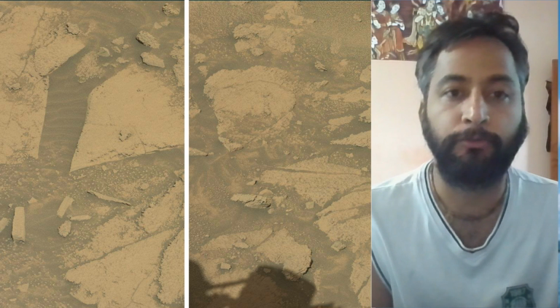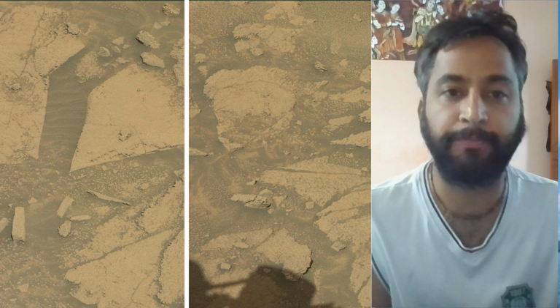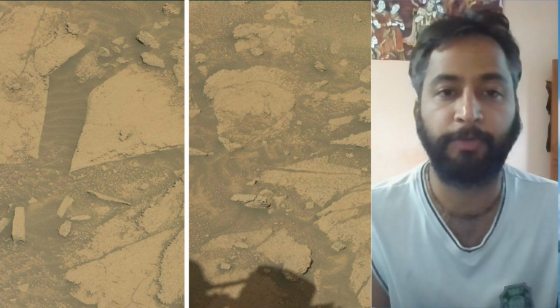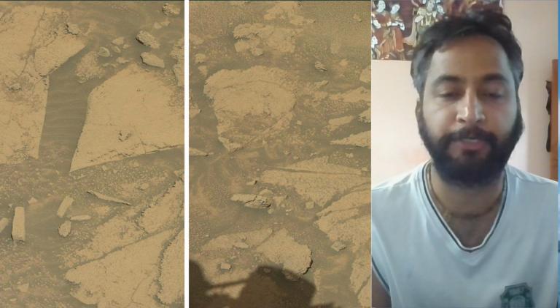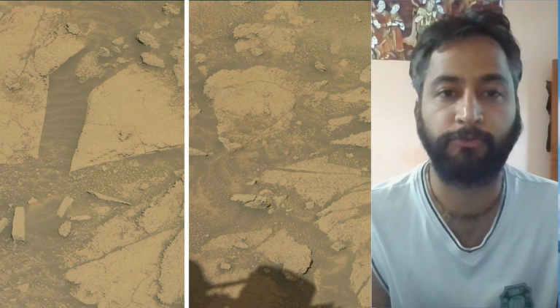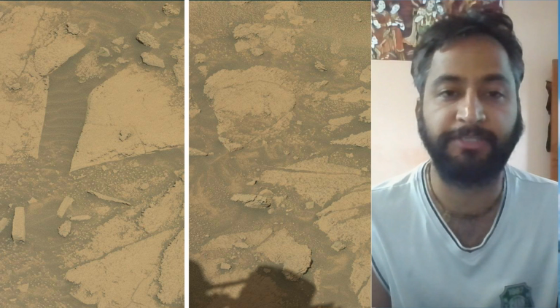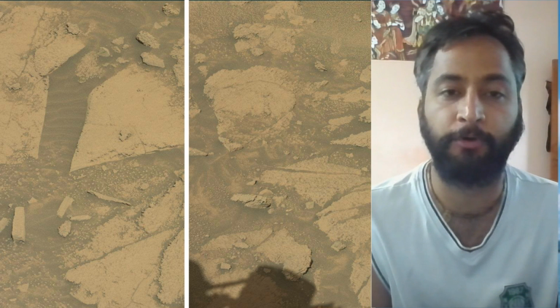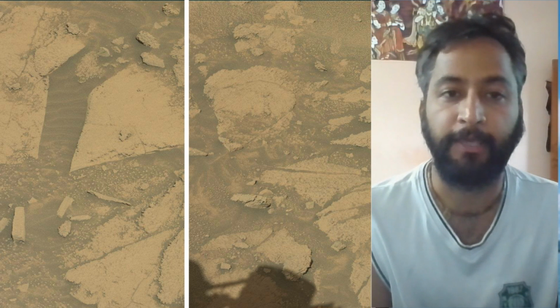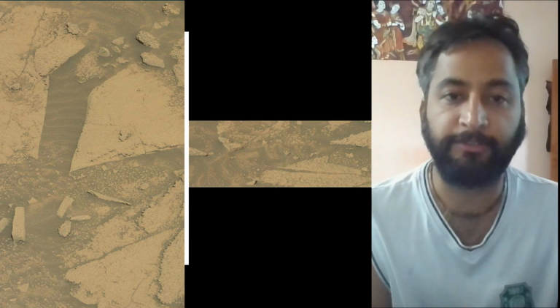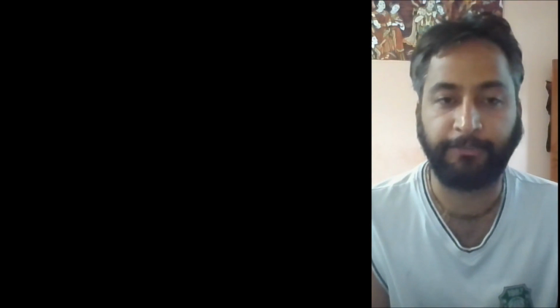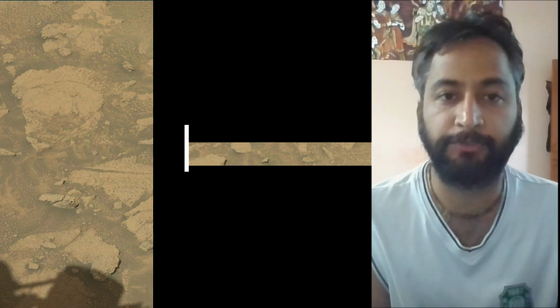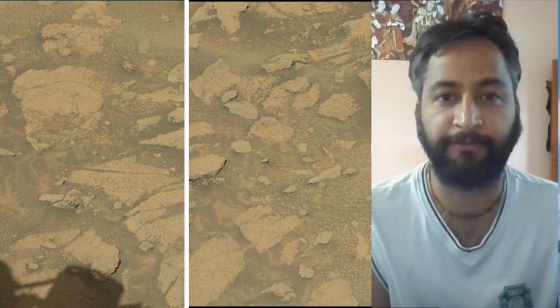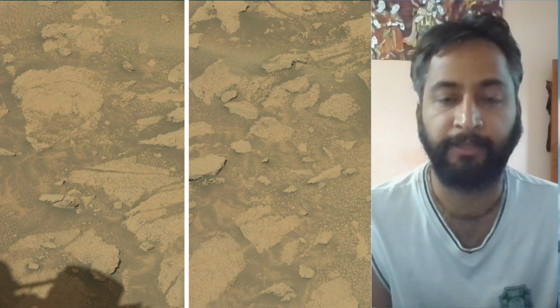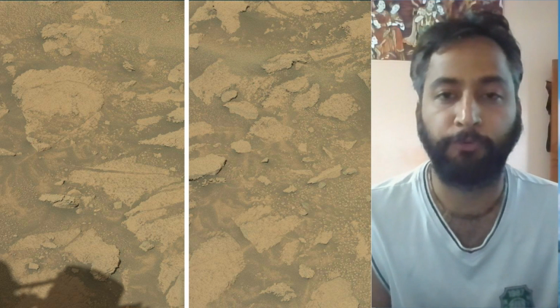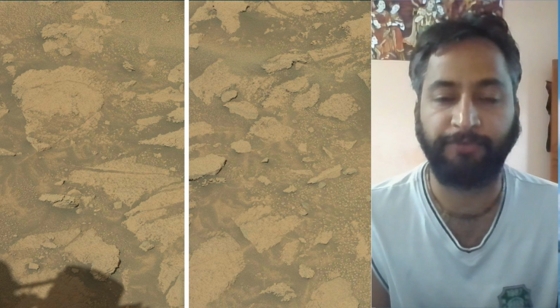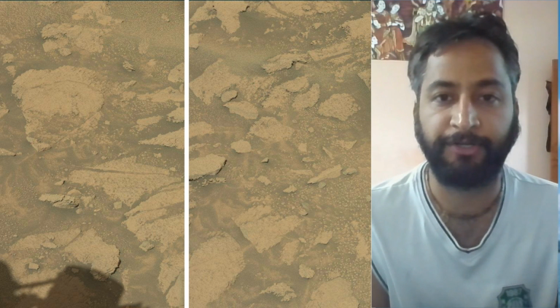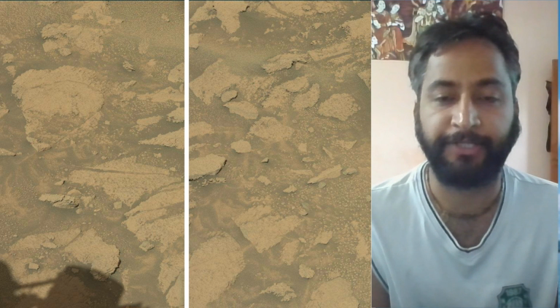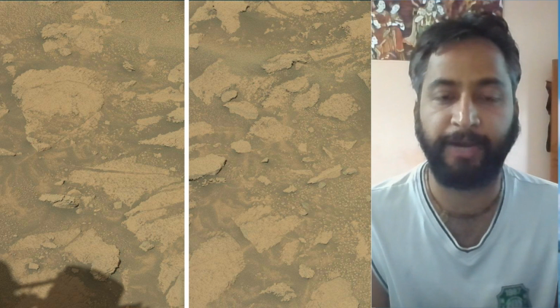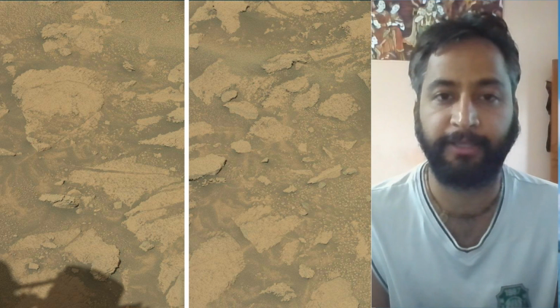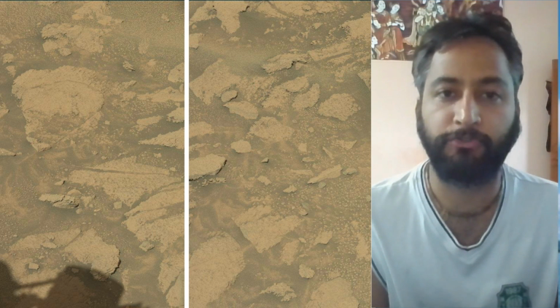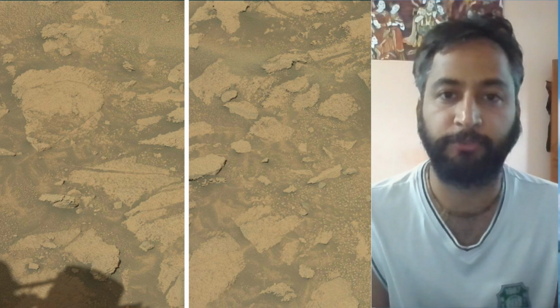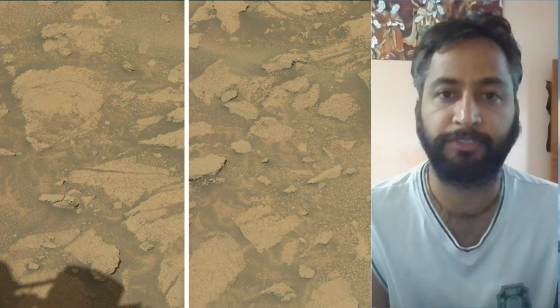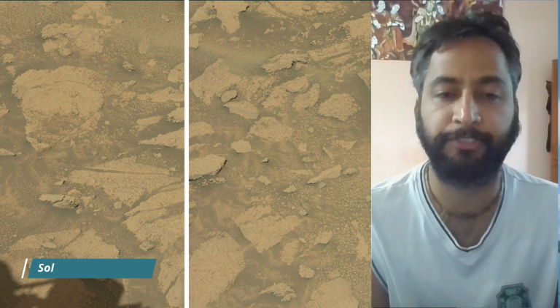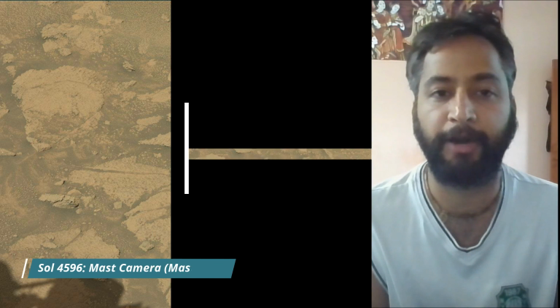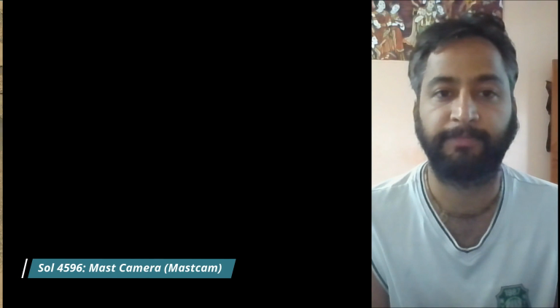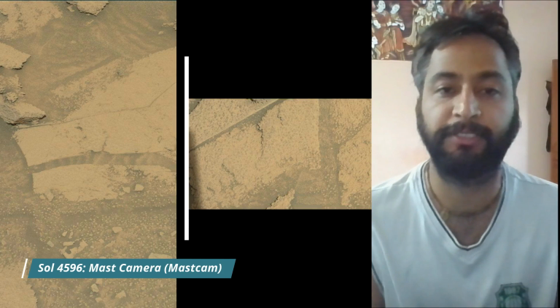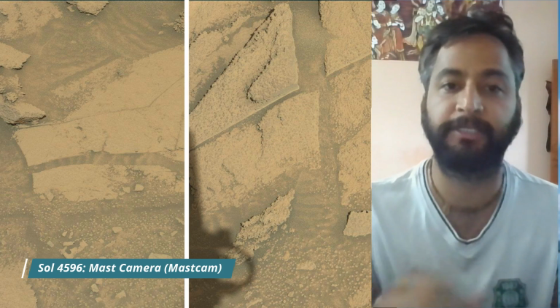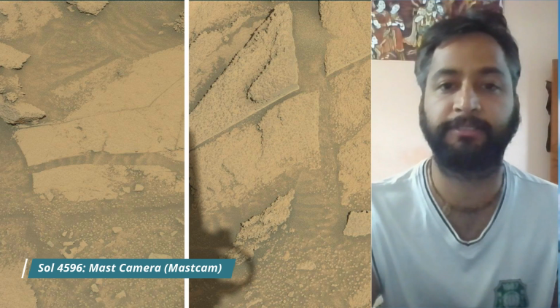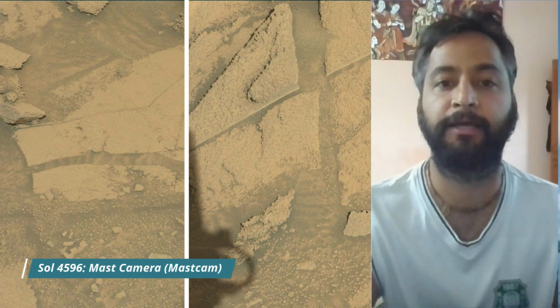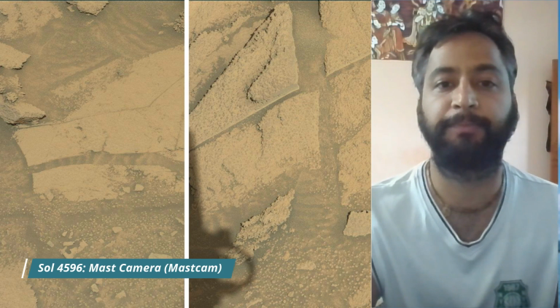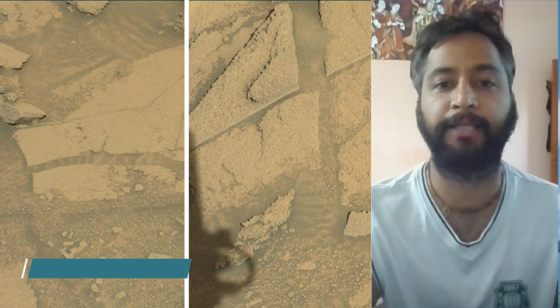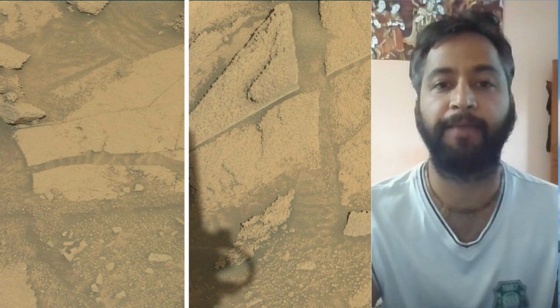Curiosity Mars Rover captured most of these images on 11th July 2025, the 4596th Martian Day or Sol of the Curiosity Rover mission on Mars. All these image credits: NASA JPL Caltech MSSS.